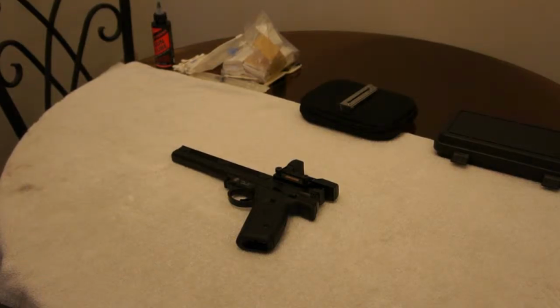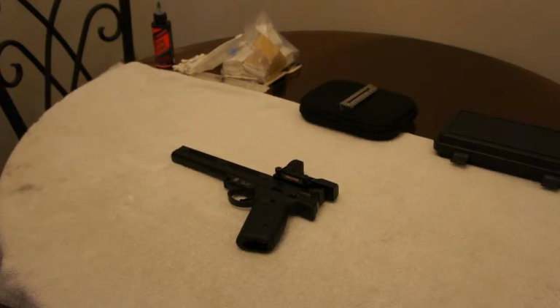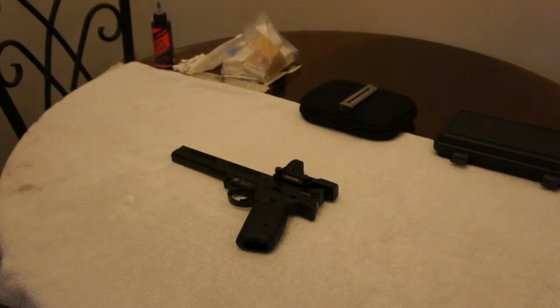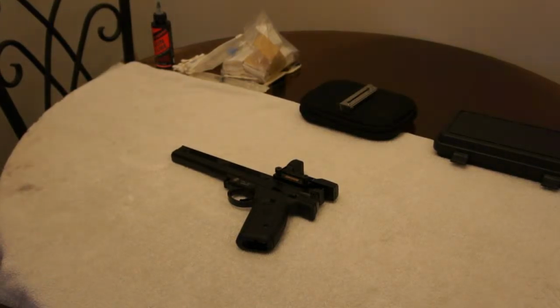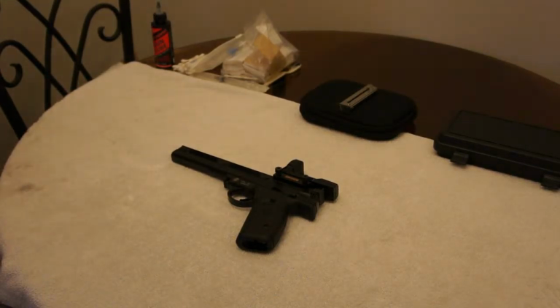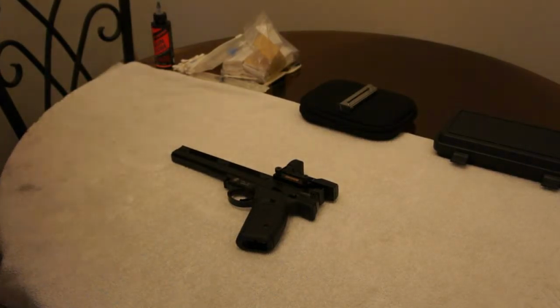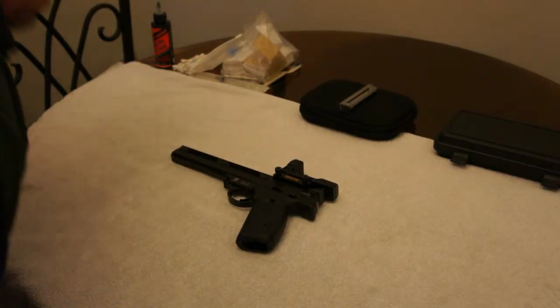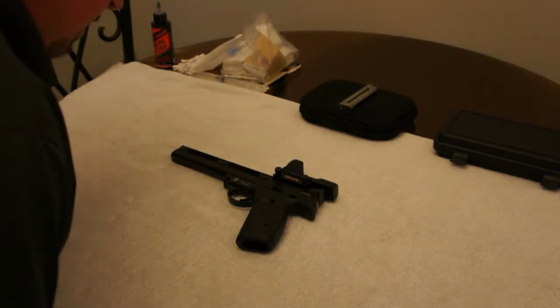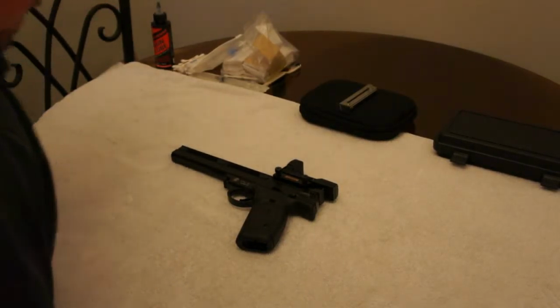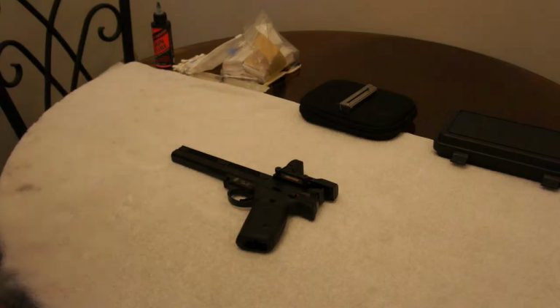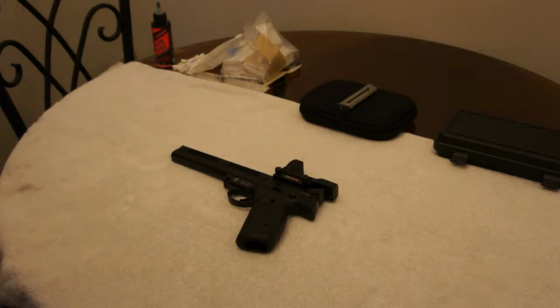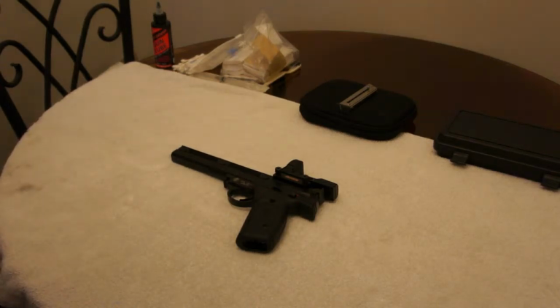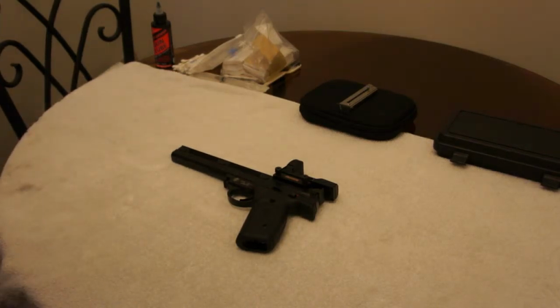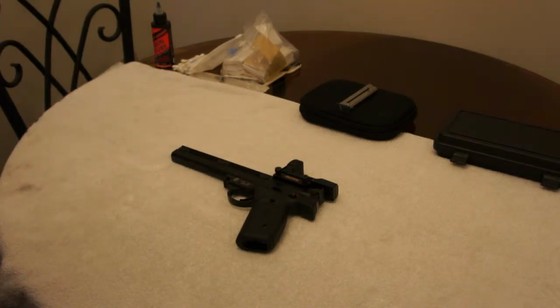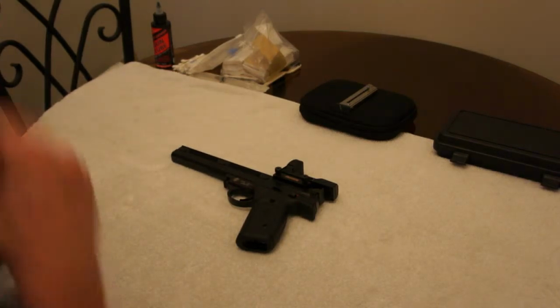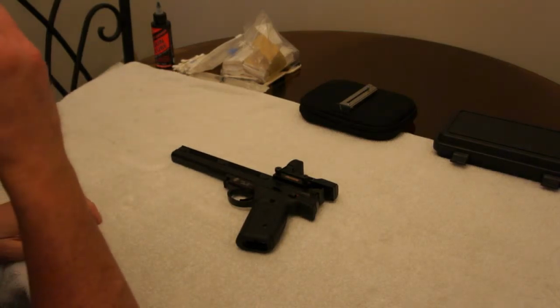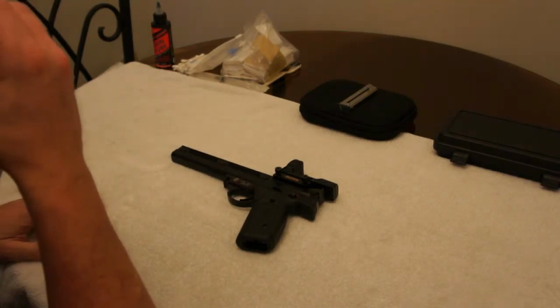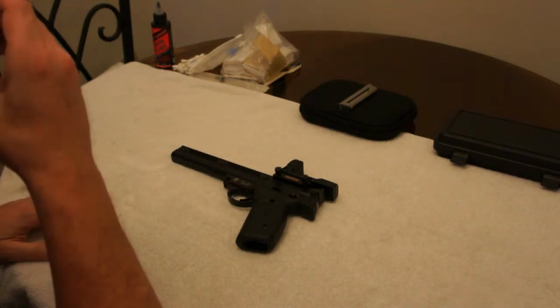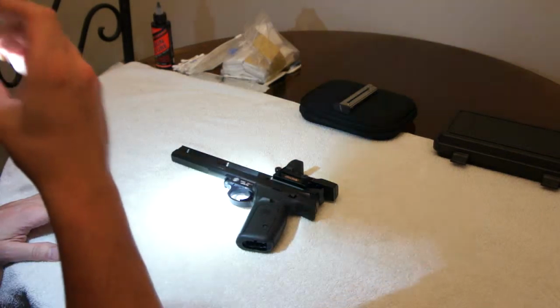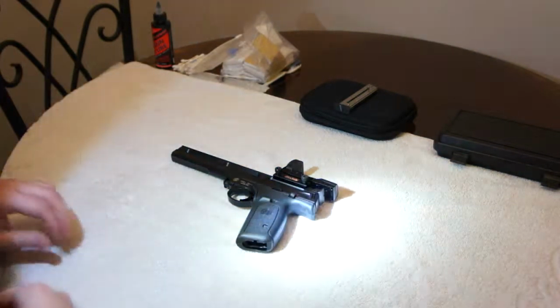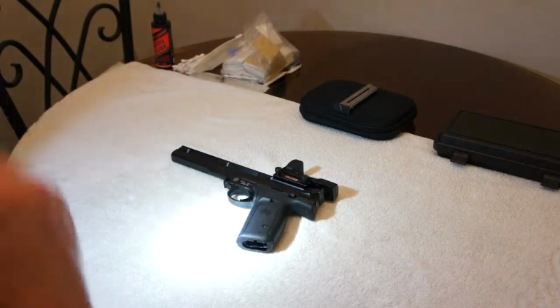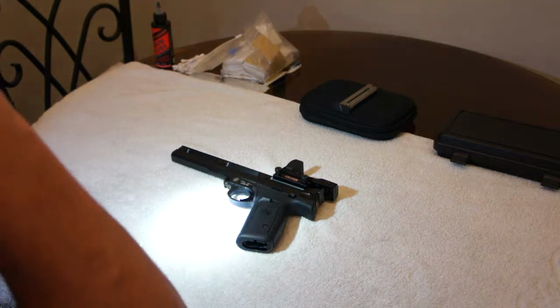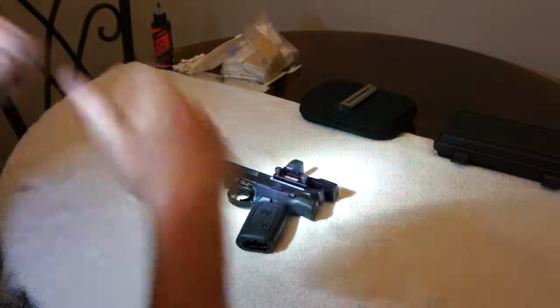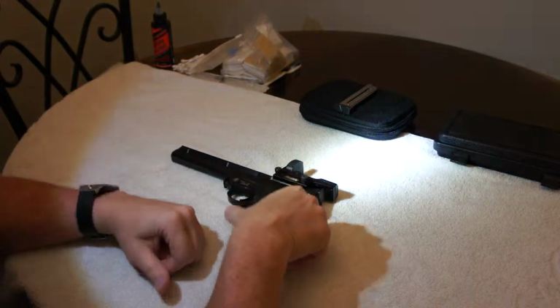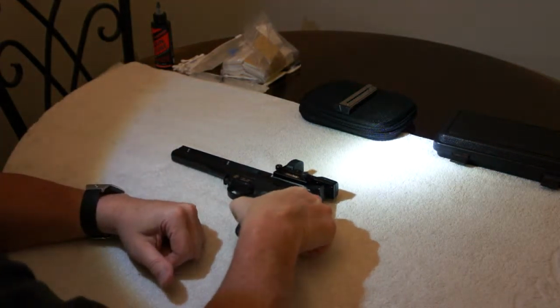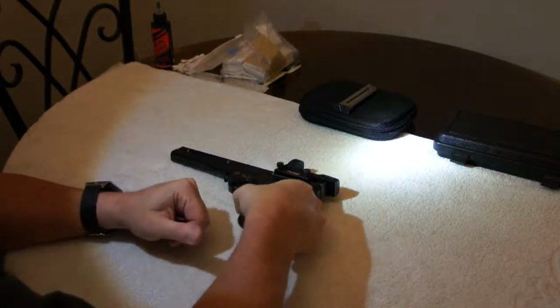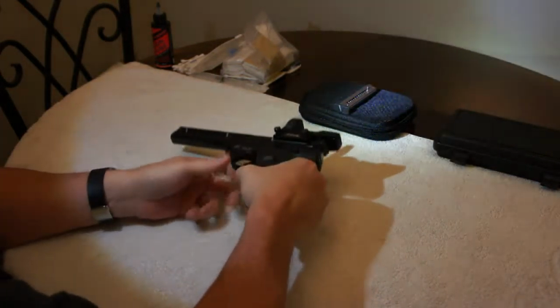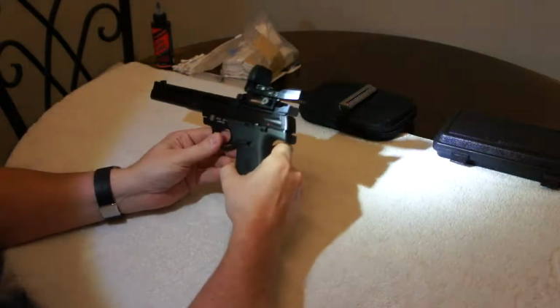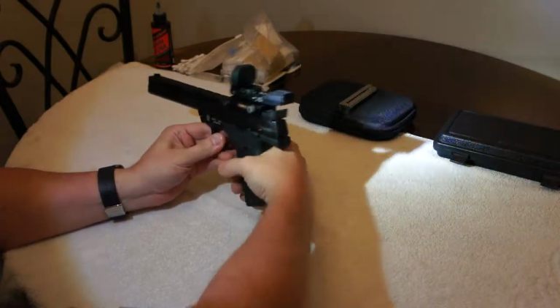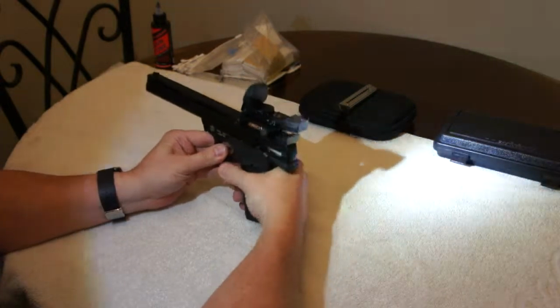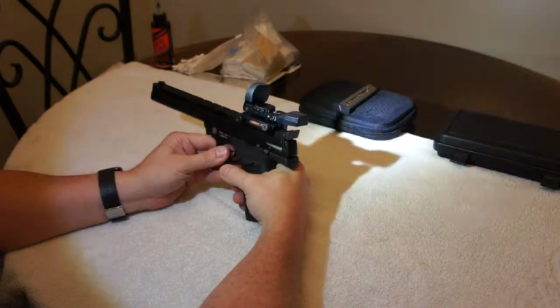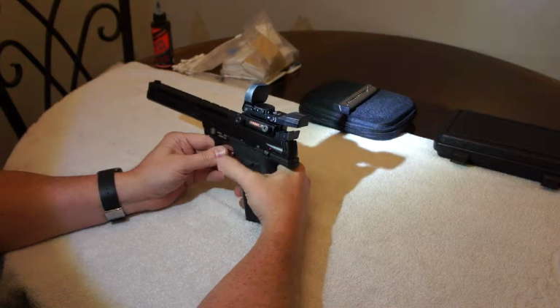Ok YouTubers, today we've got a Smith & Wesson model 22A and I'm wearing a headlight — hopefully it helps both you and I see what's going on.